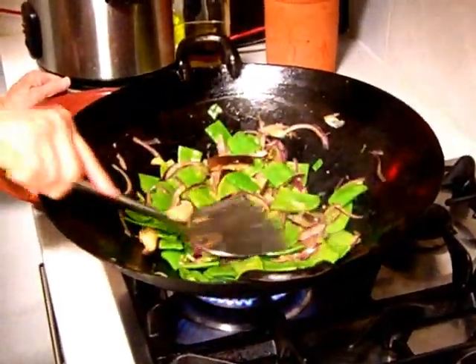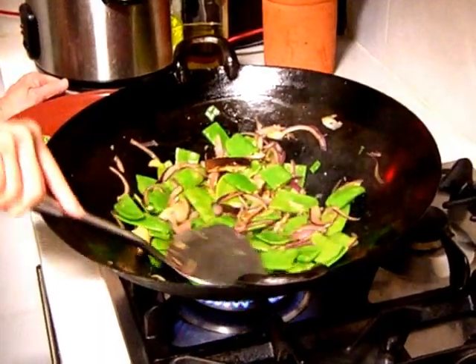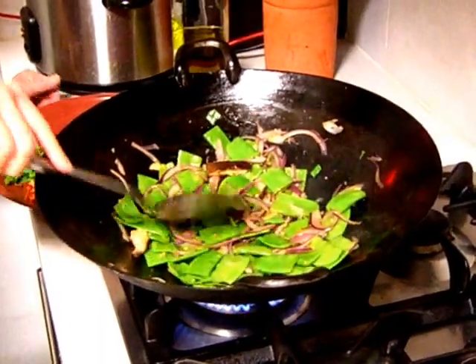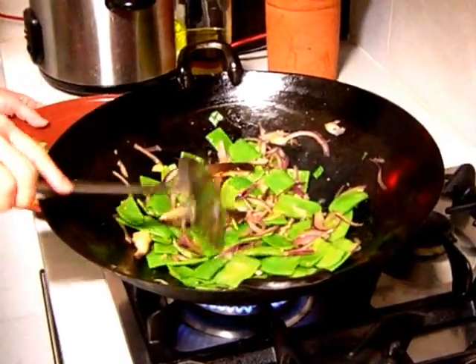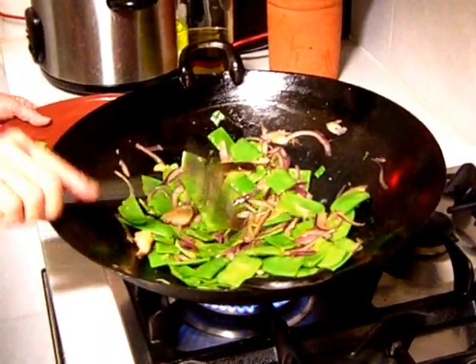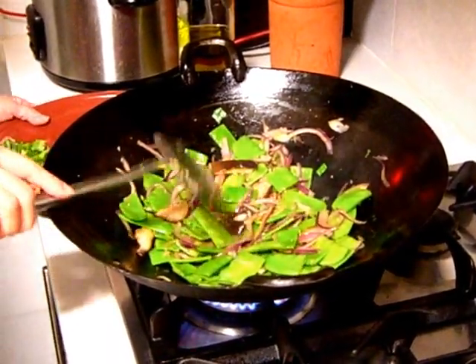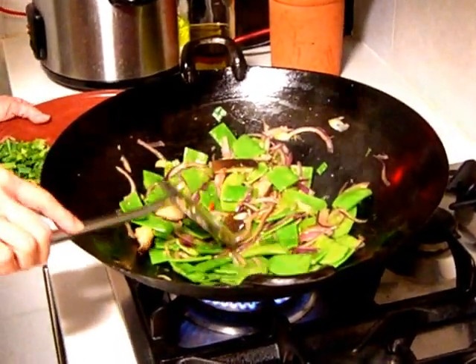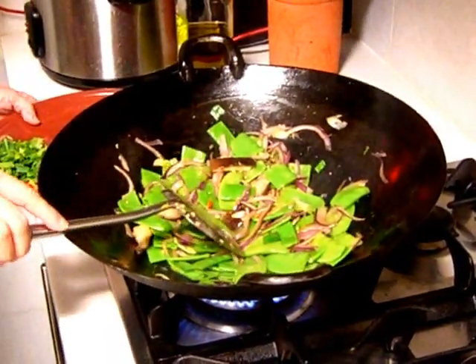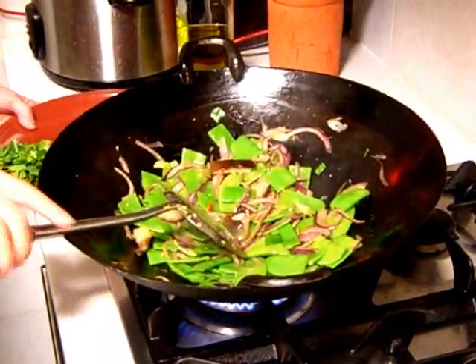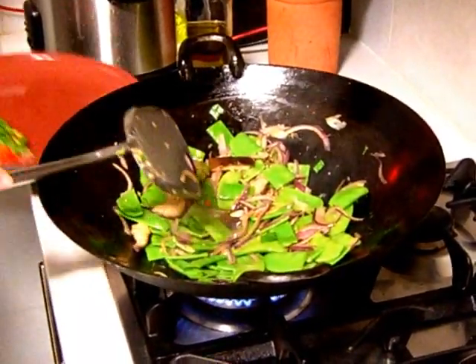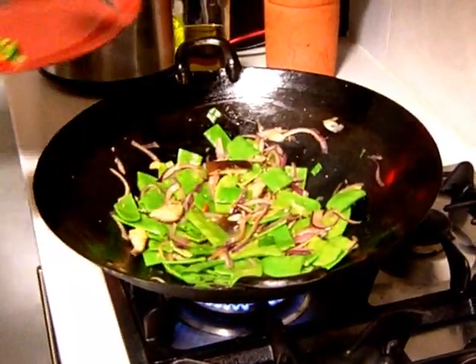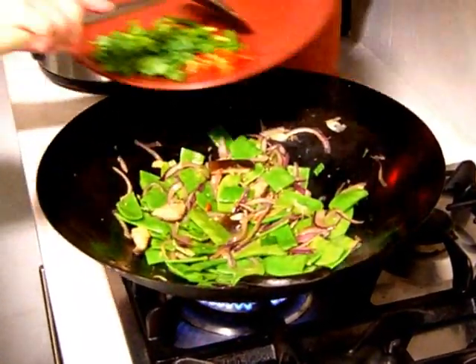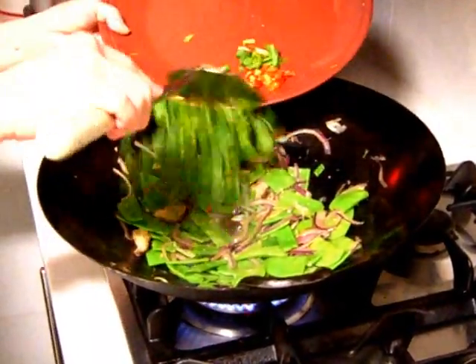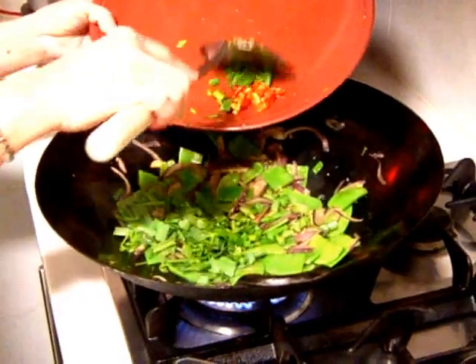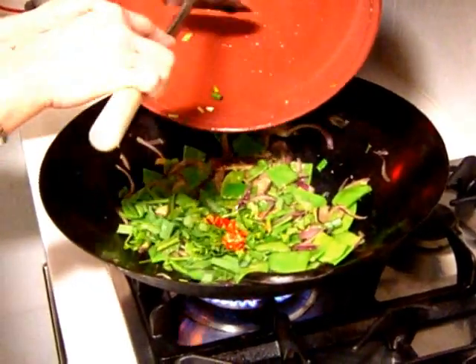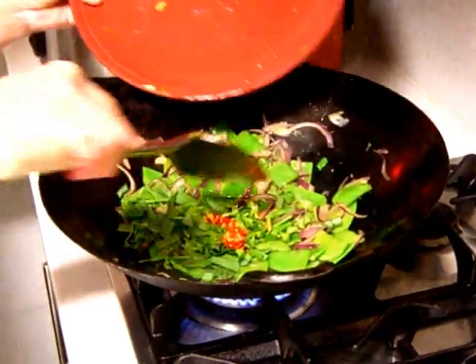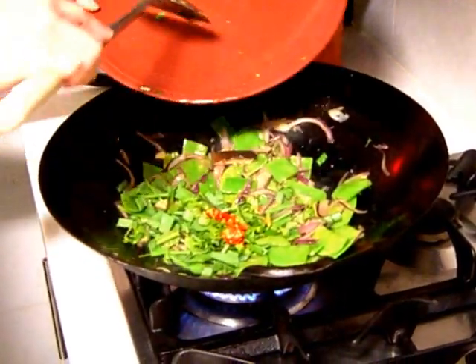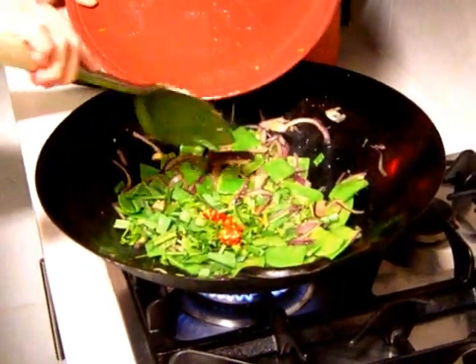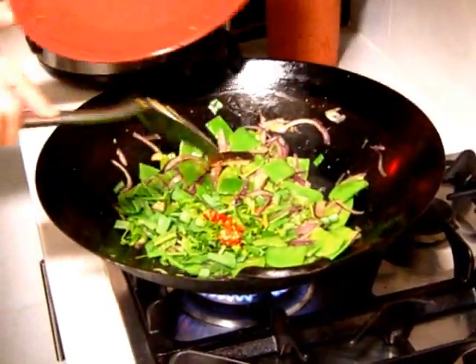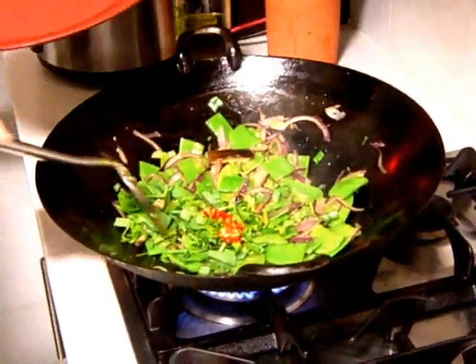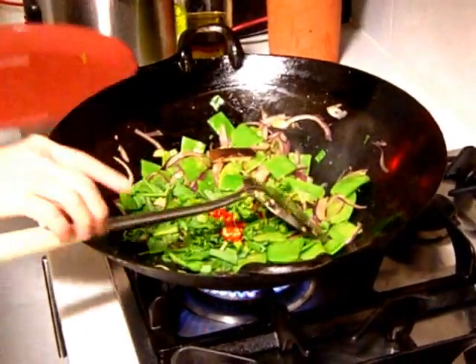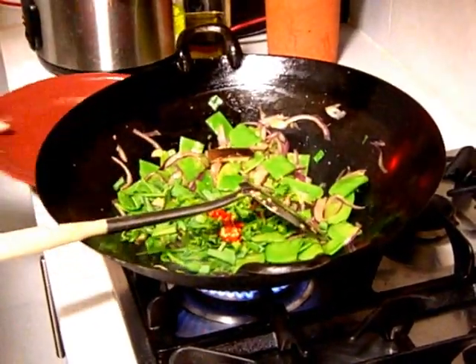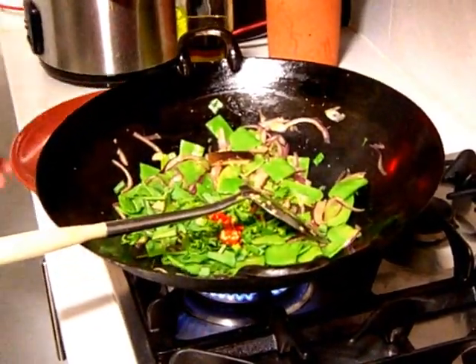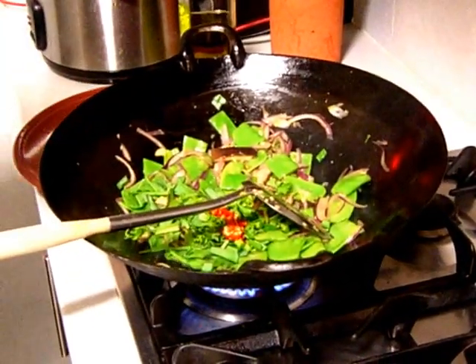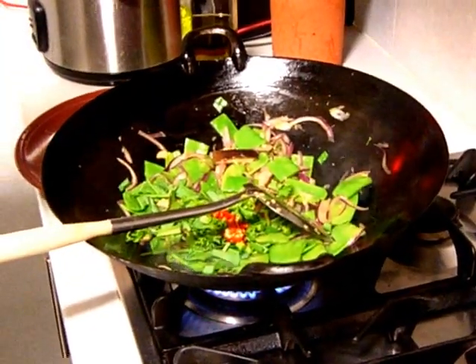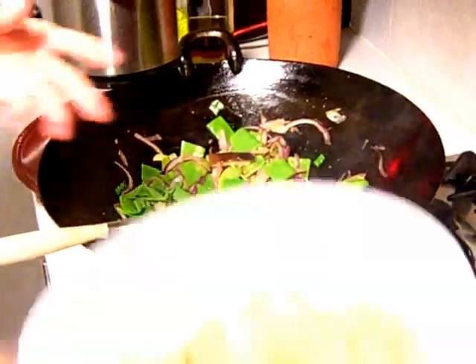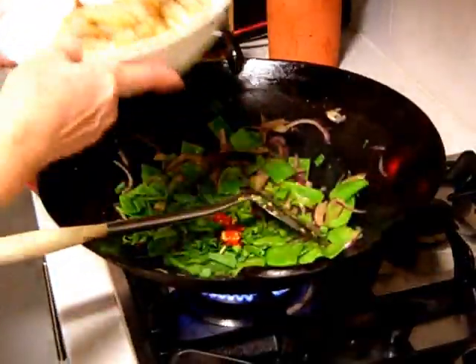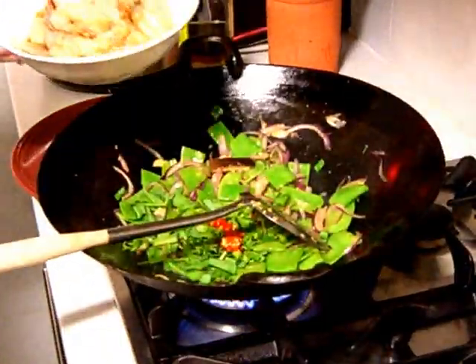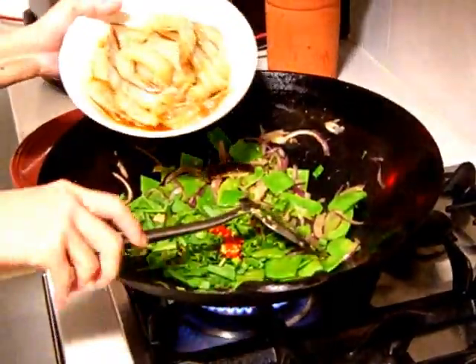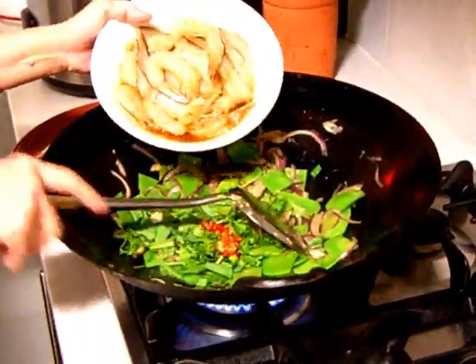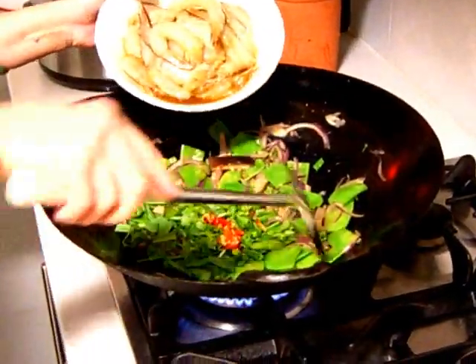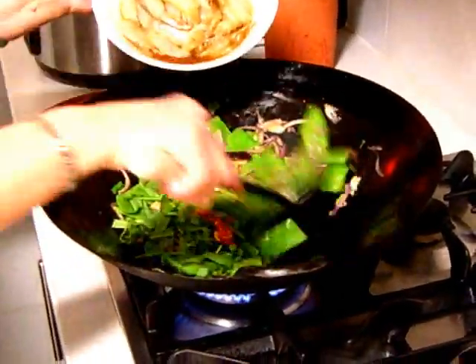Right, at this stage now I can add in my chili and the rest of my herbs, and I'll throw in my prawns as well.